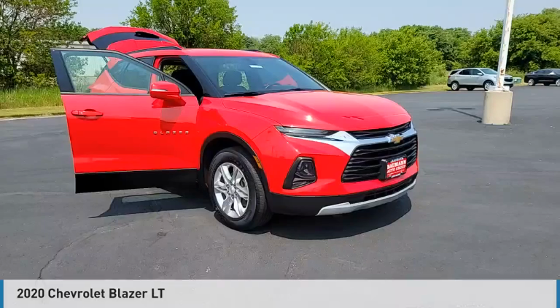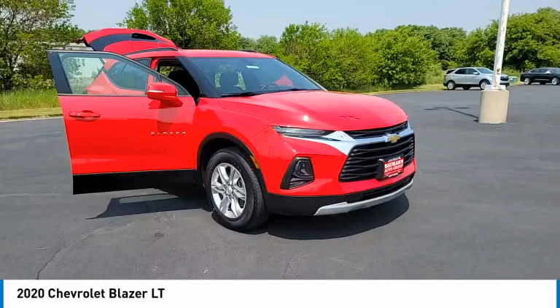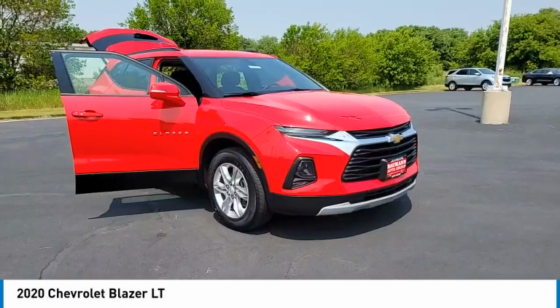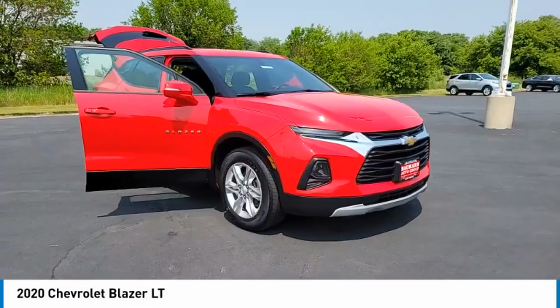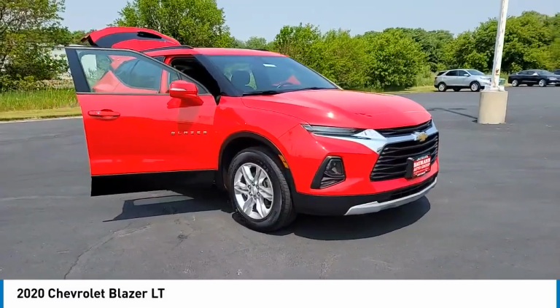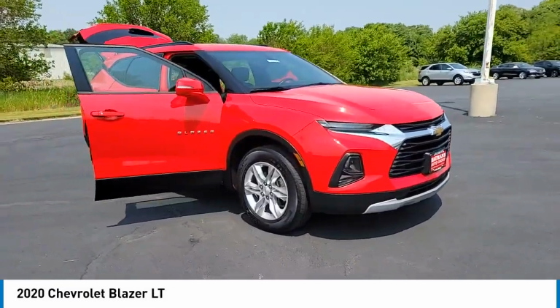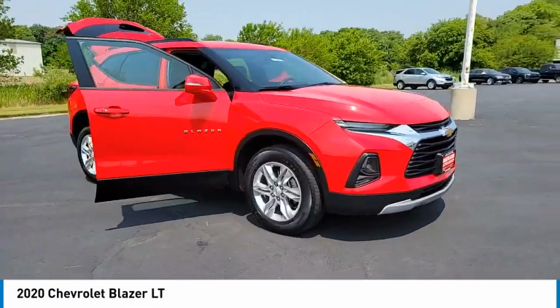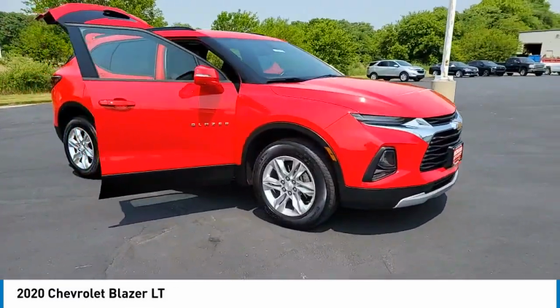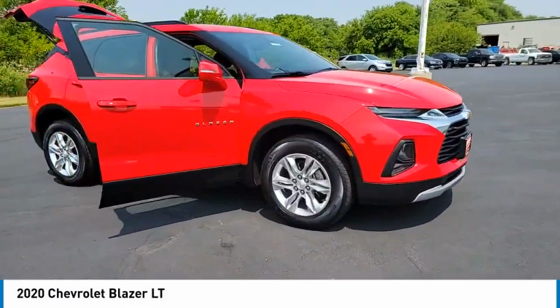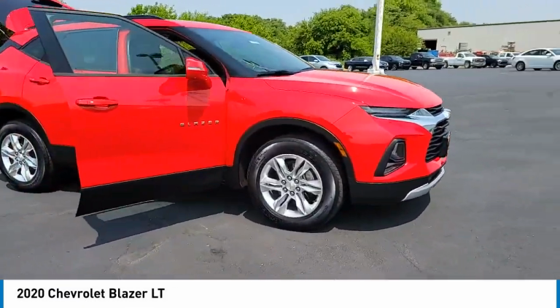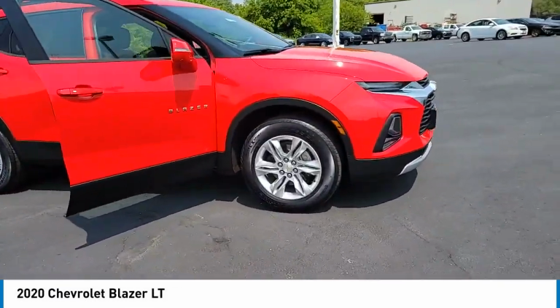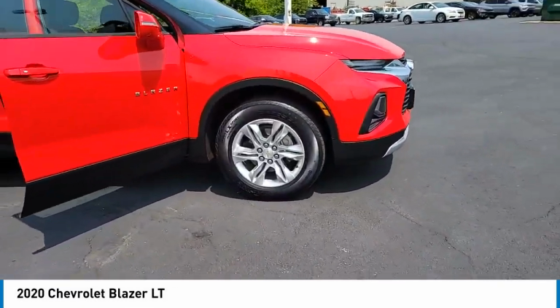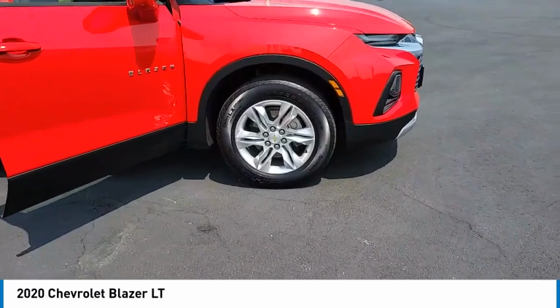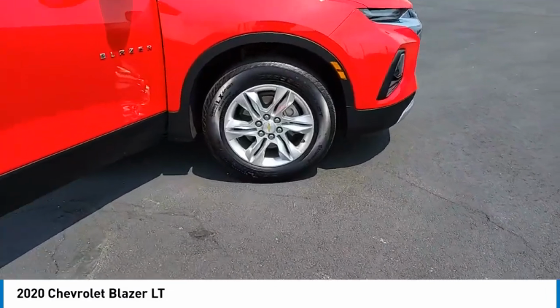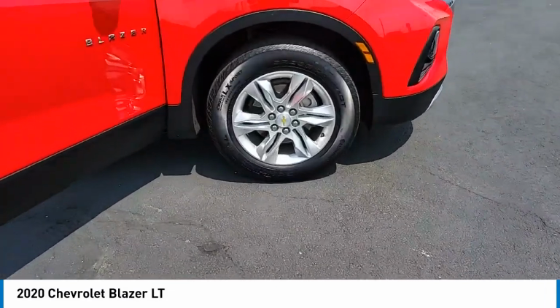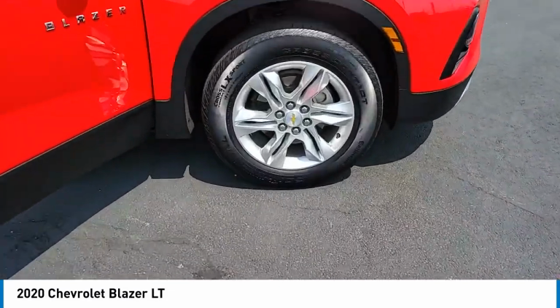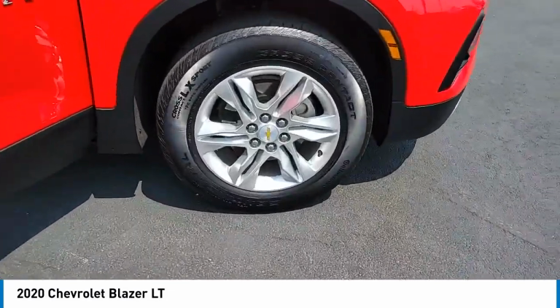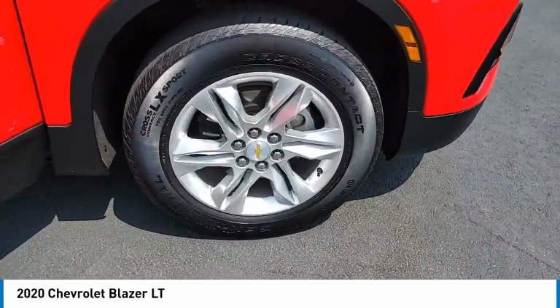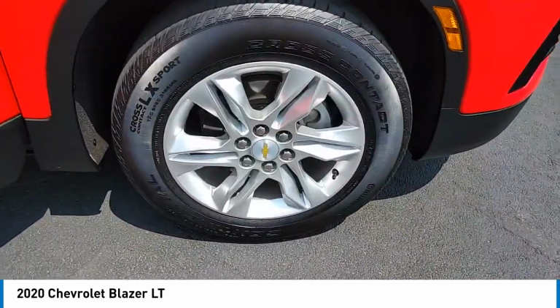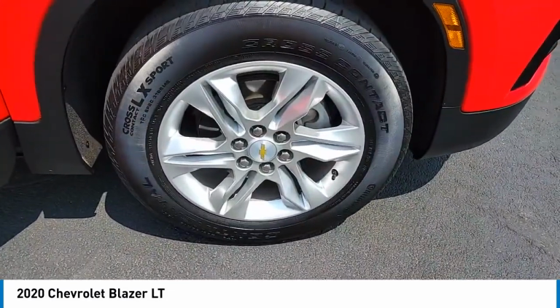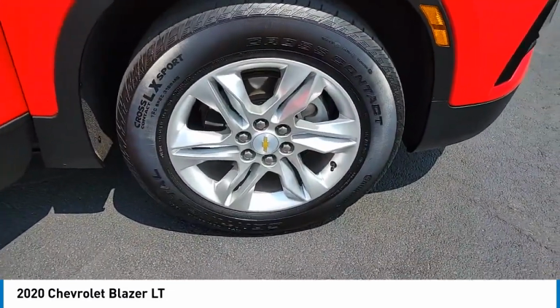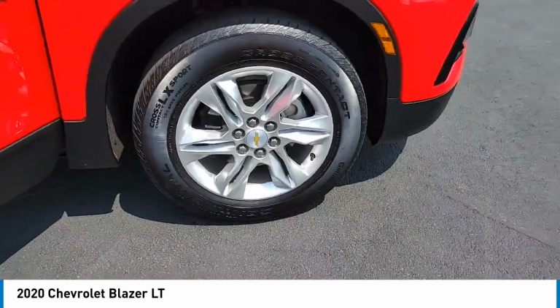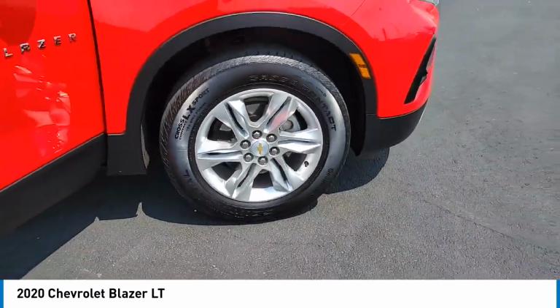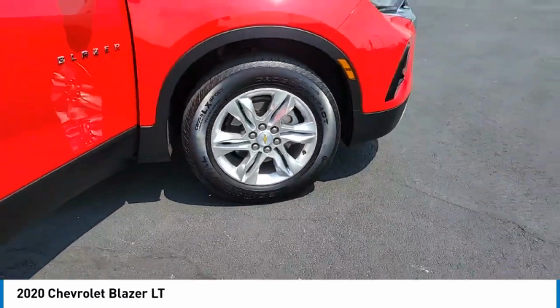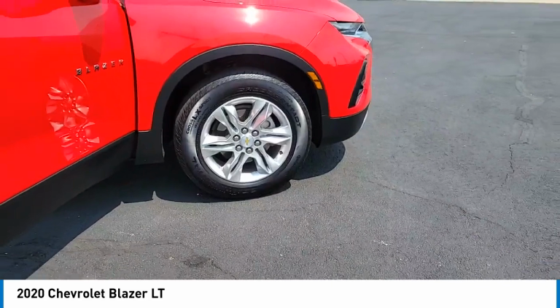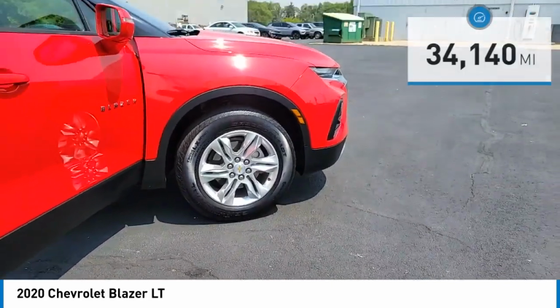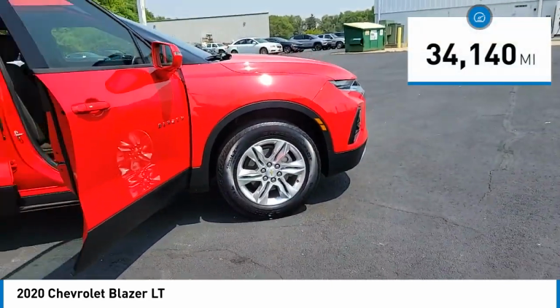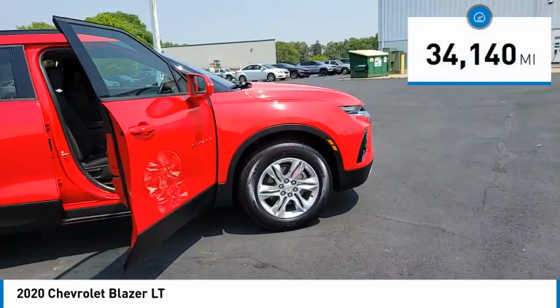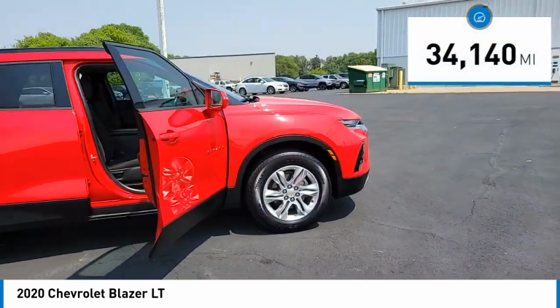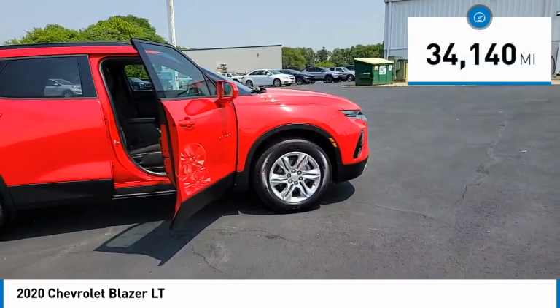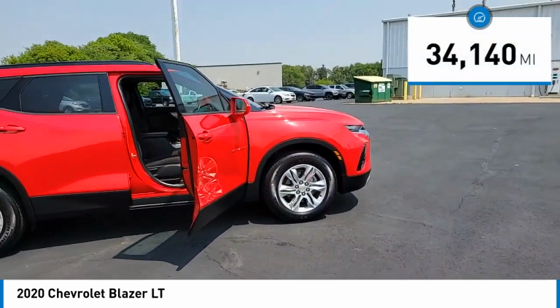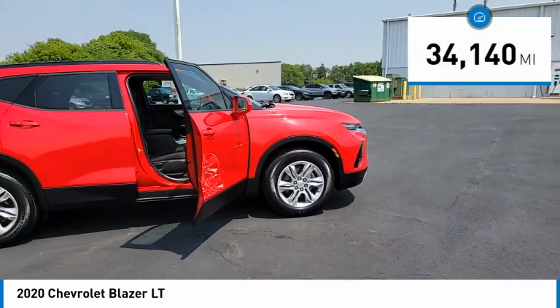We are pleased to show you the 2020 Blazer. Chevrolet Blazer is fun to drive around town, comfortable to ride in, and decently capable off-road. This vehicle has less than 35,000 miles.